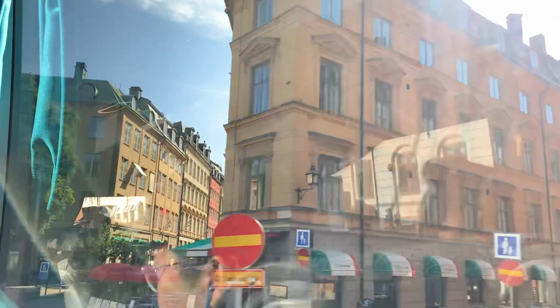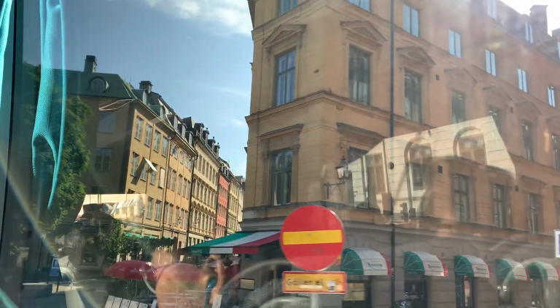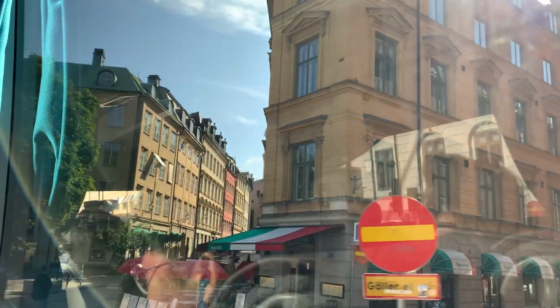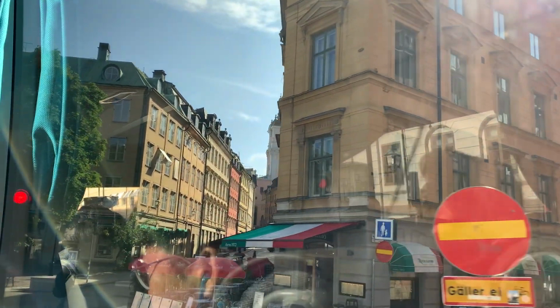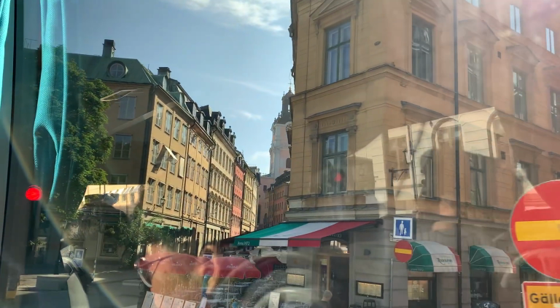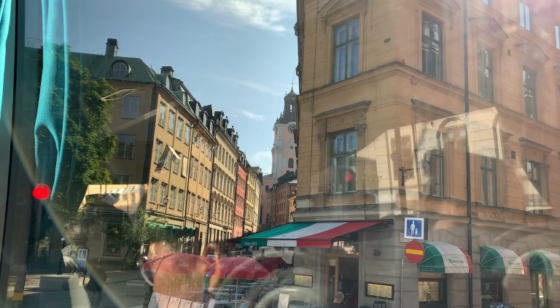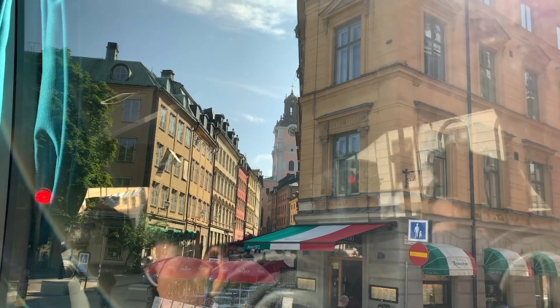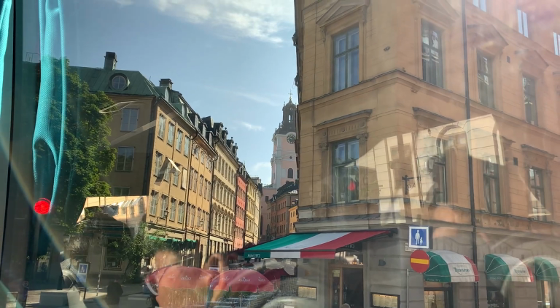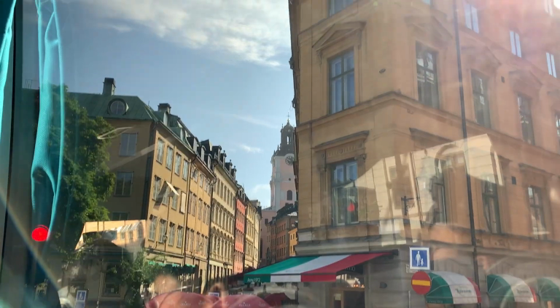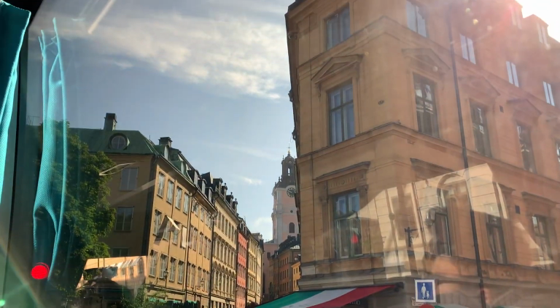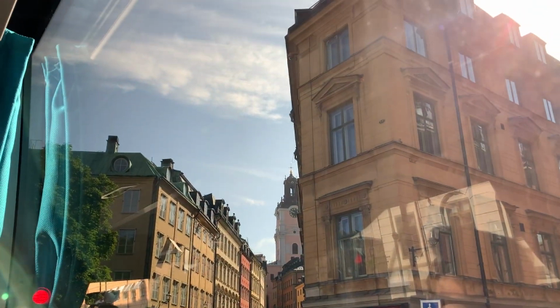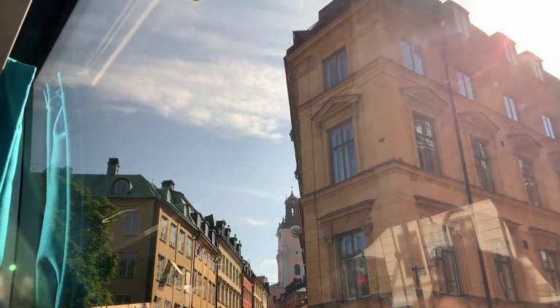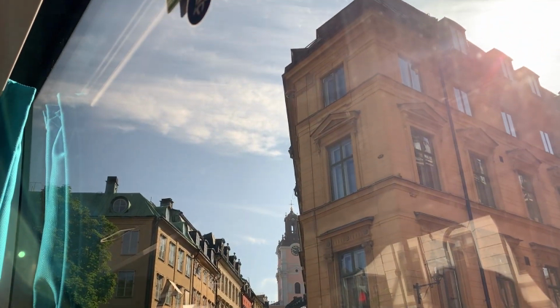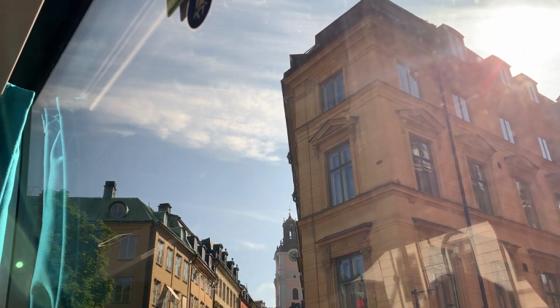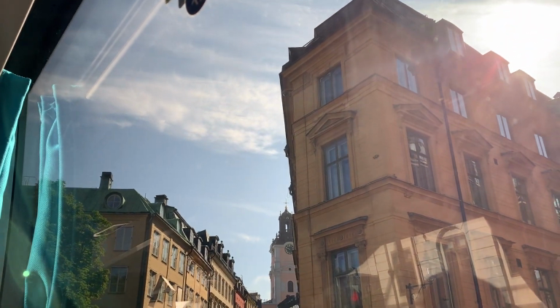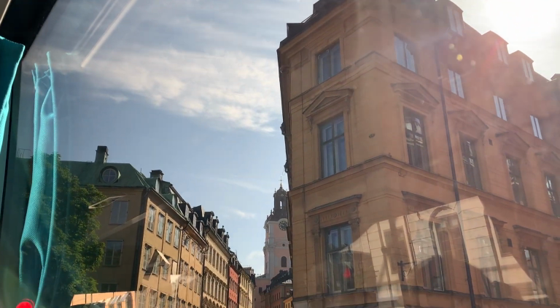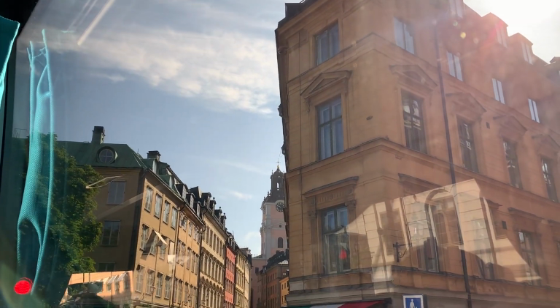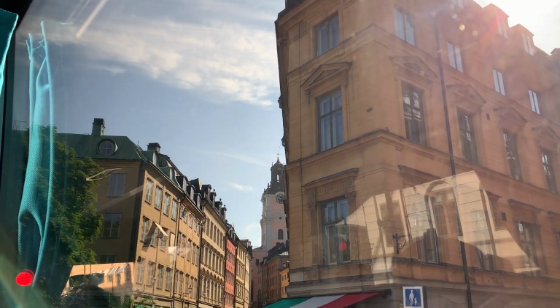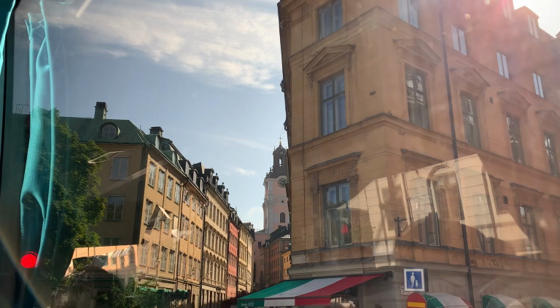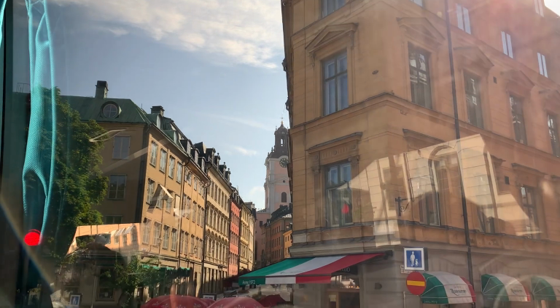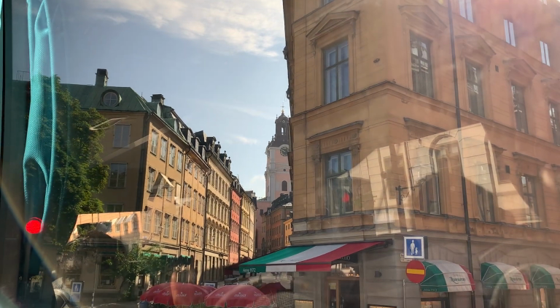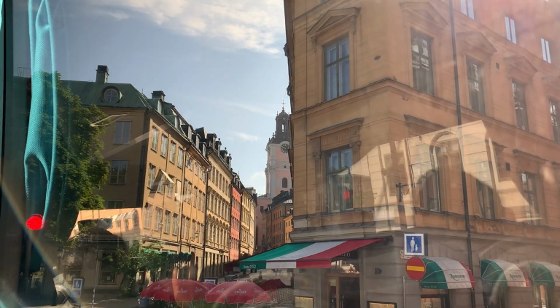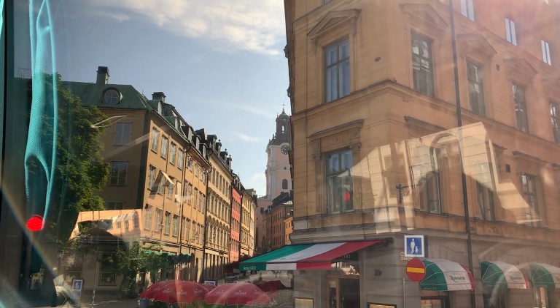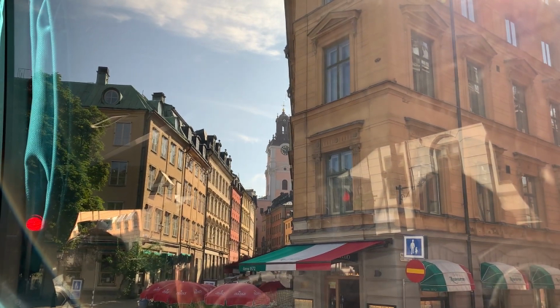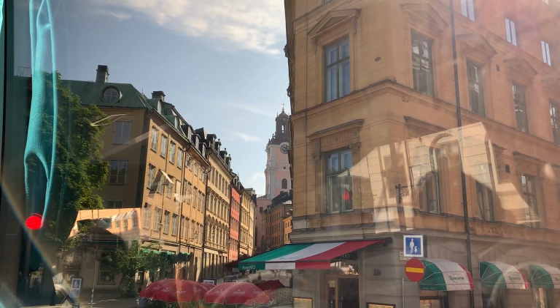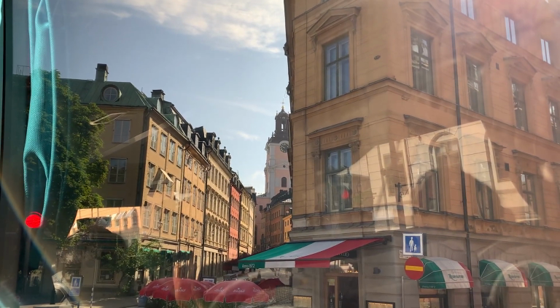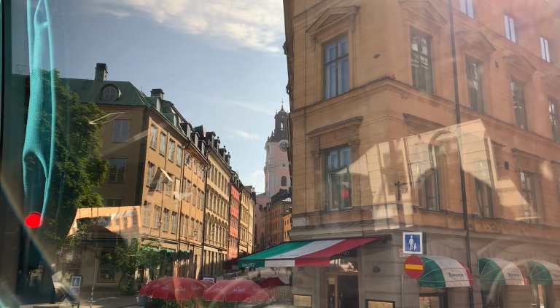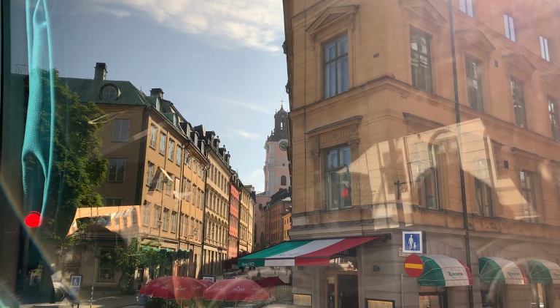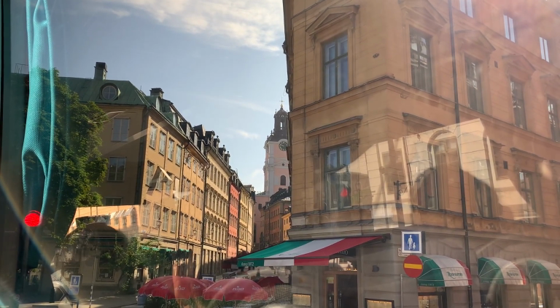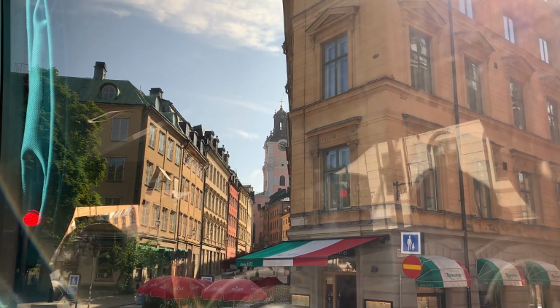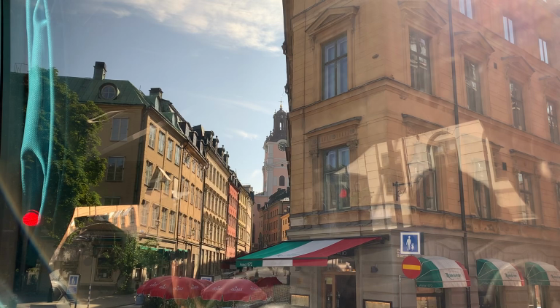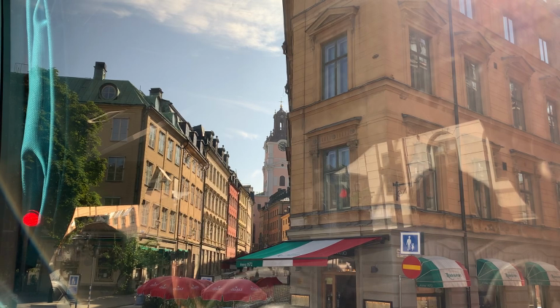We've just passed the House of Nobility. On the left side you'll now see a white mansion, which is actually the Supreme Court — or as we call it in Swedish, the Högsta Domstolen.